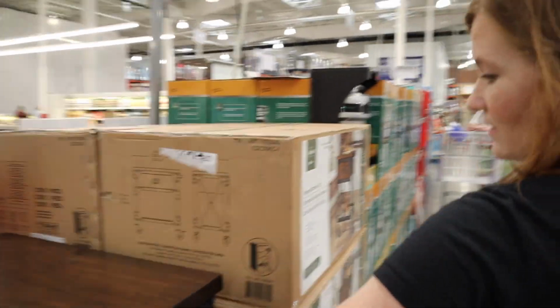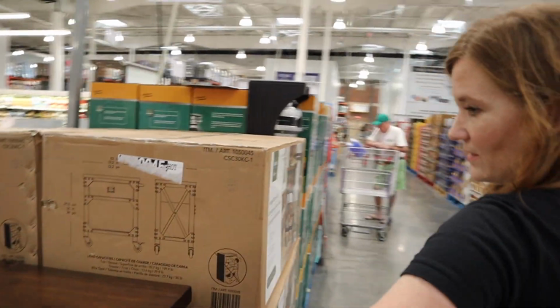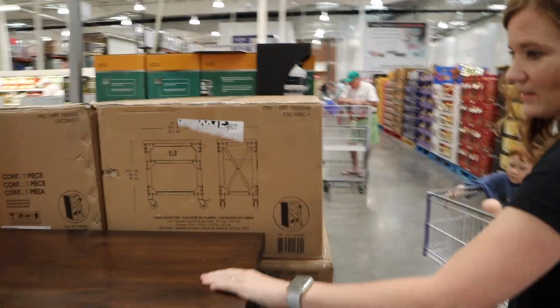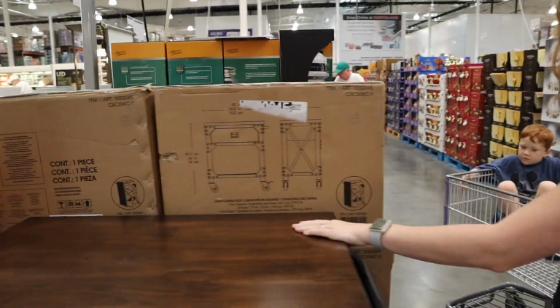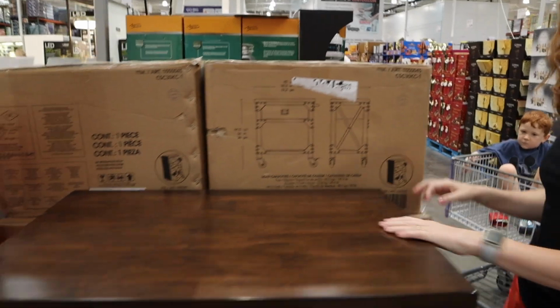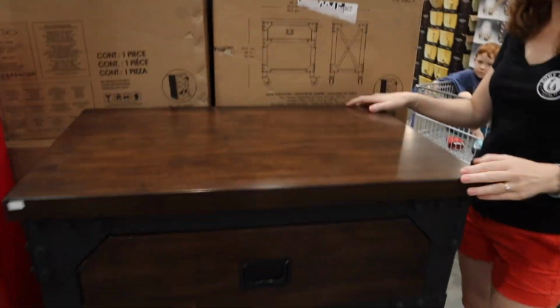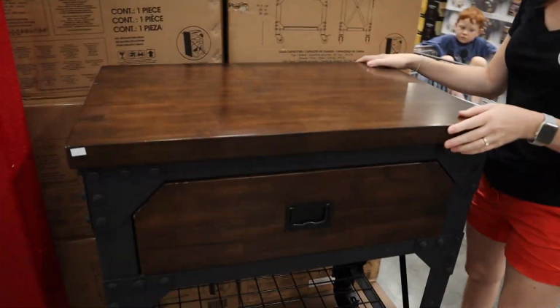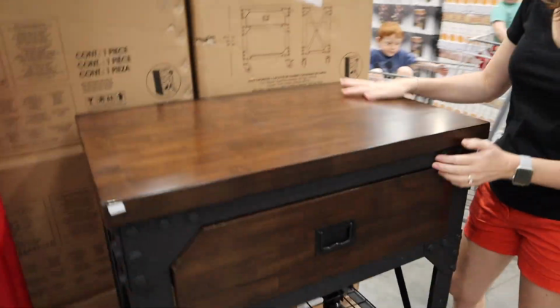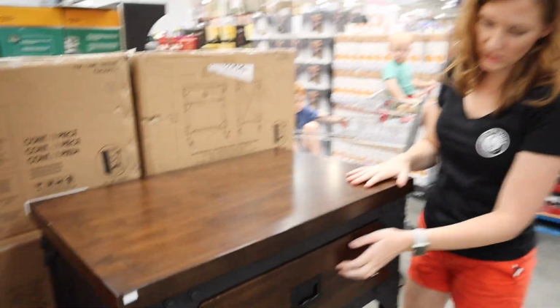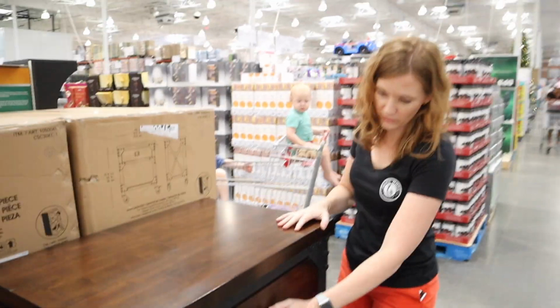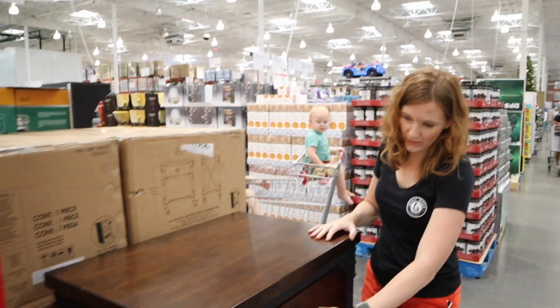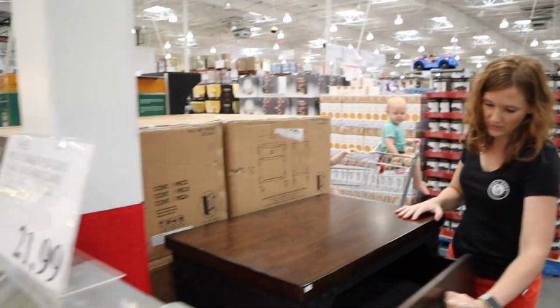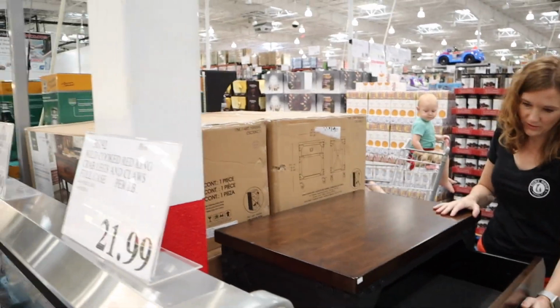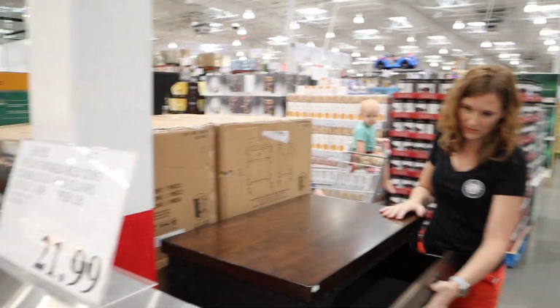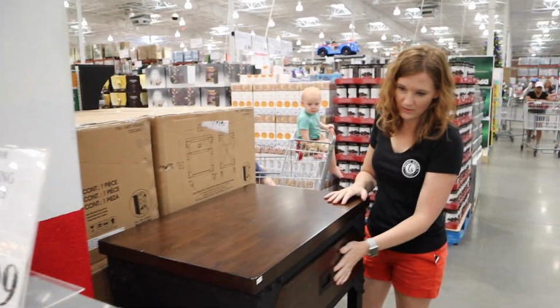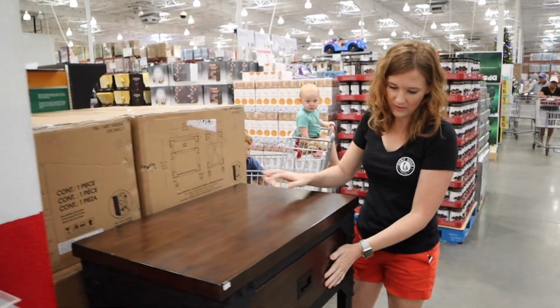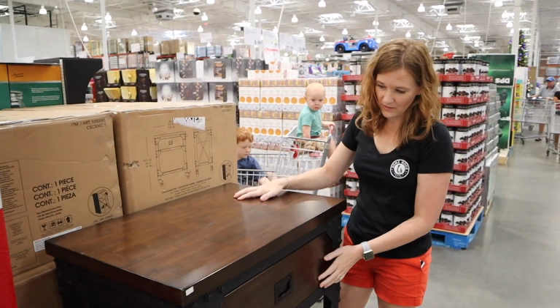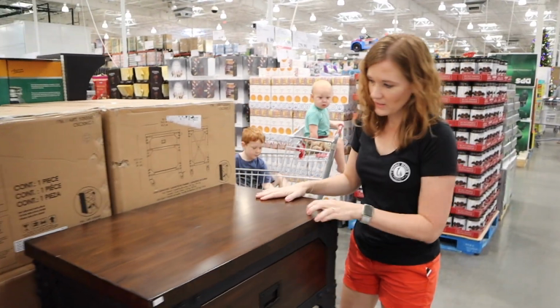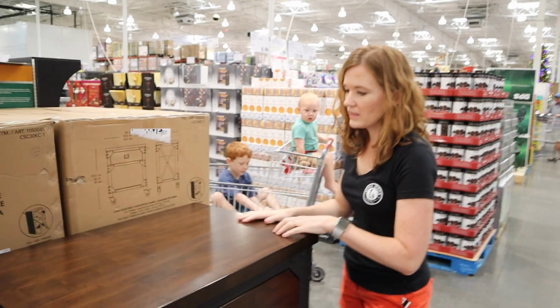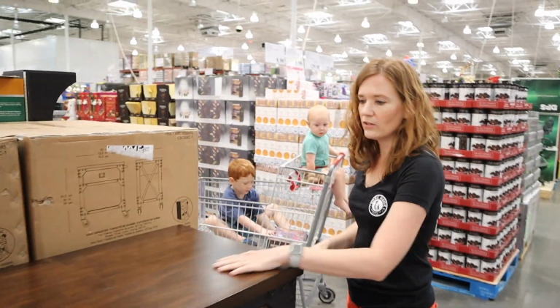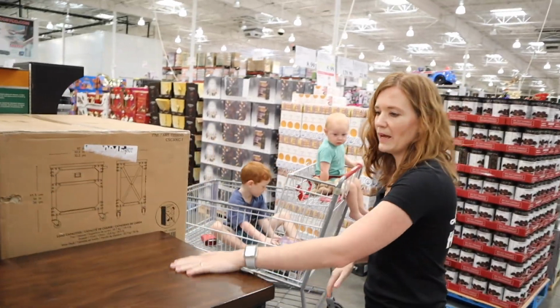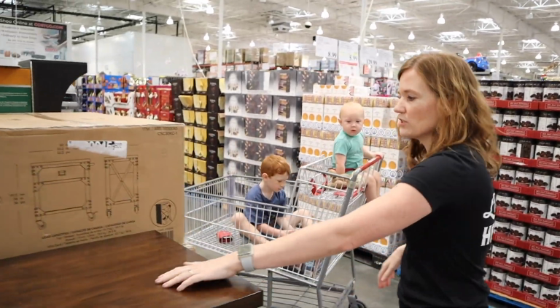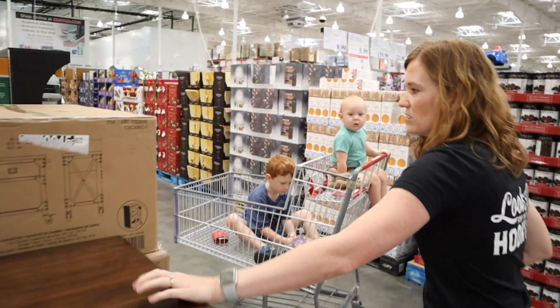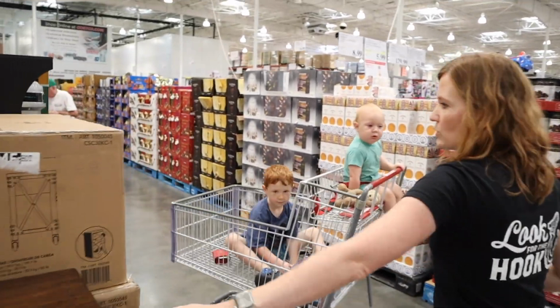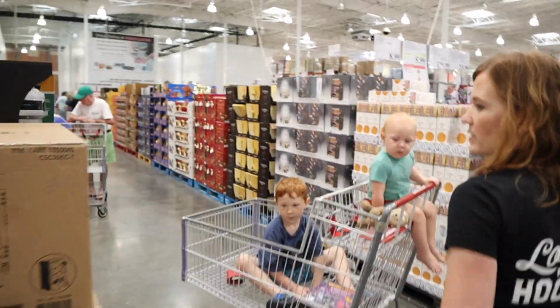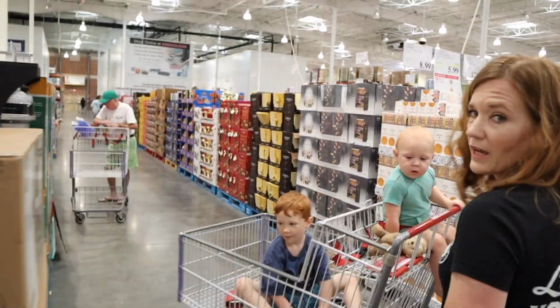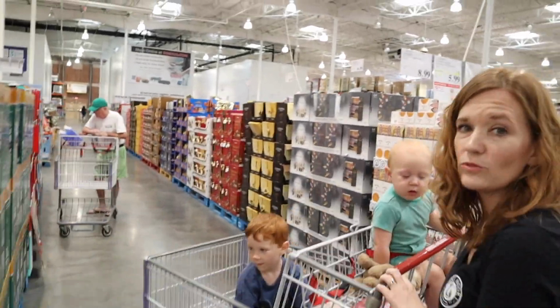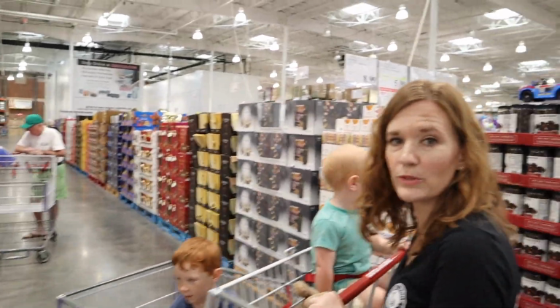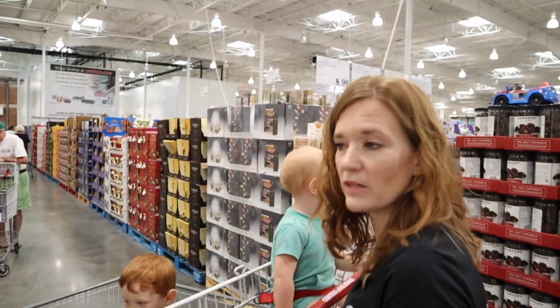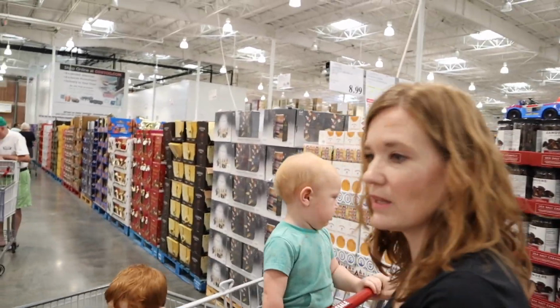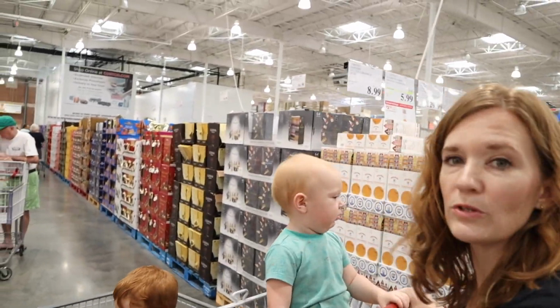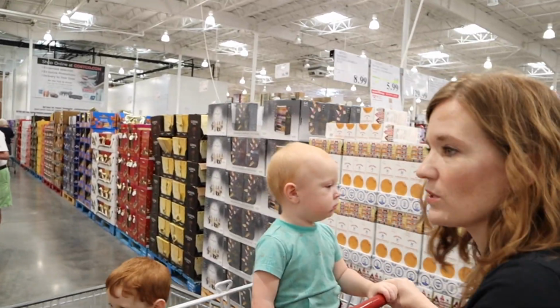Mom likes the kitchen island. I like the kitchen island — I've been wanting a kitchen island for a while. I don't think it matches though. This is a butcher block. I actually want butcher block. That one's more for looks.